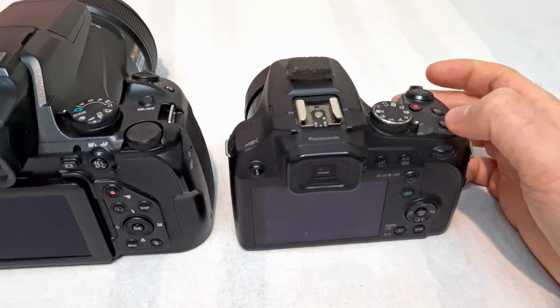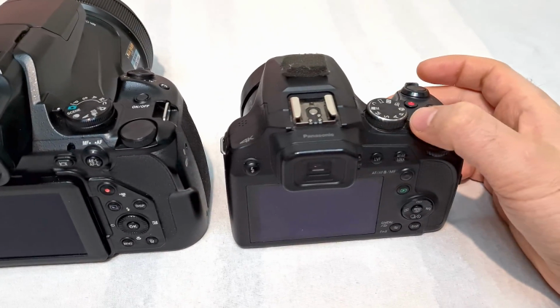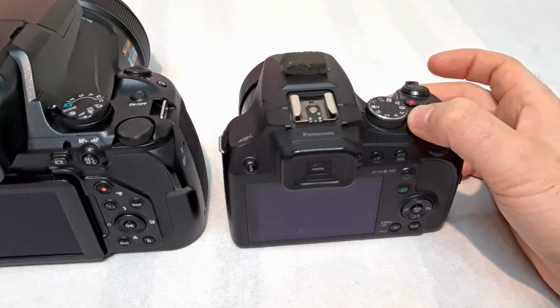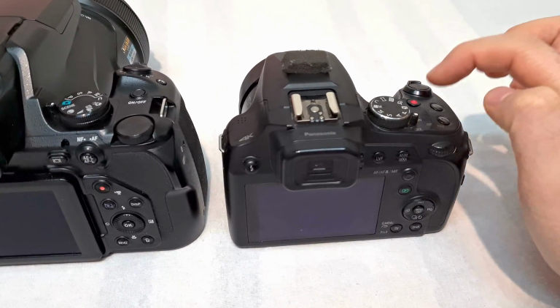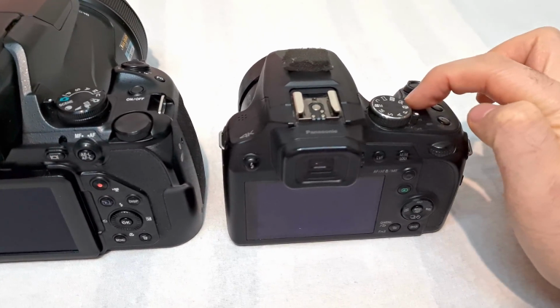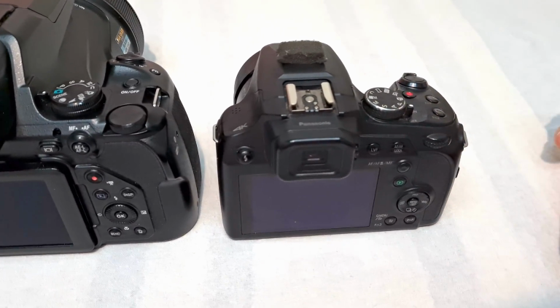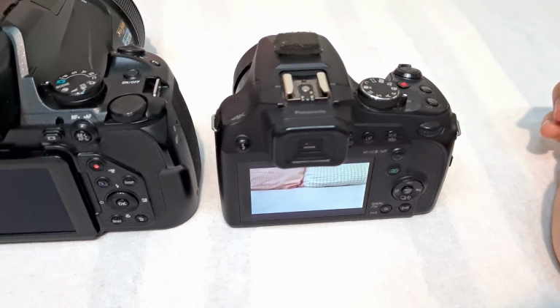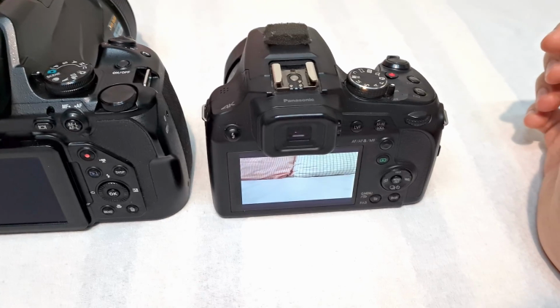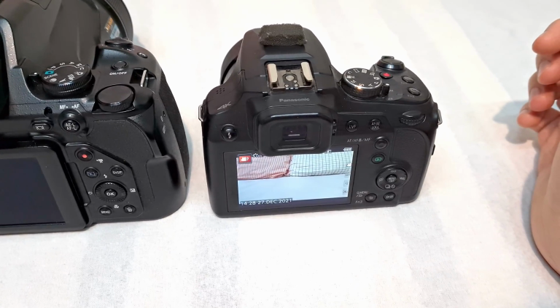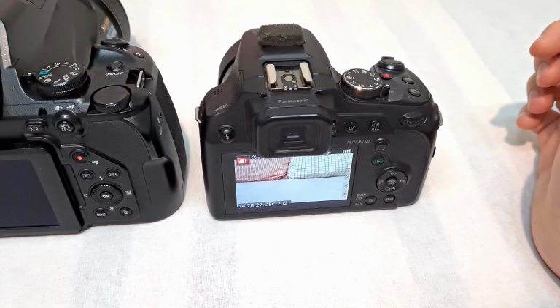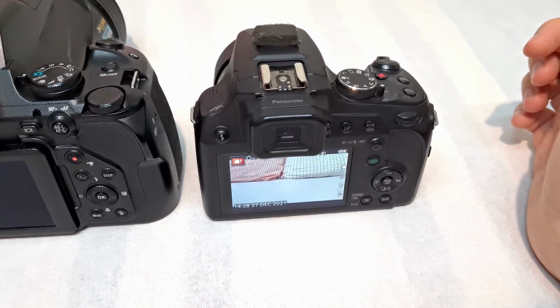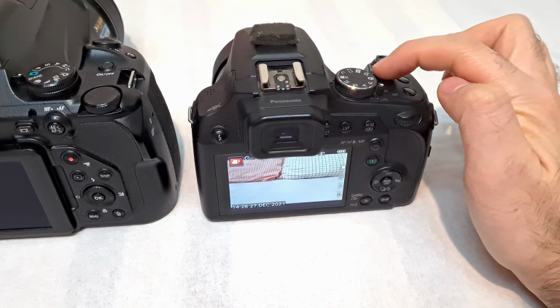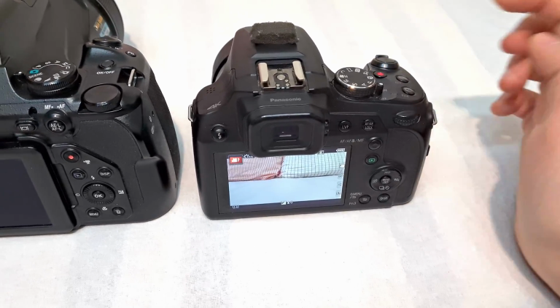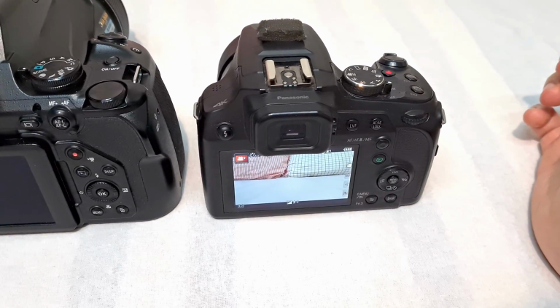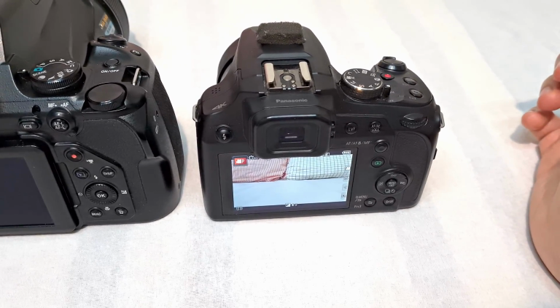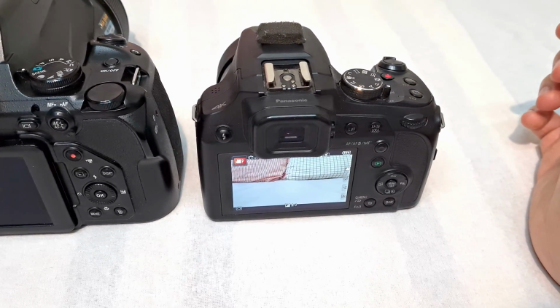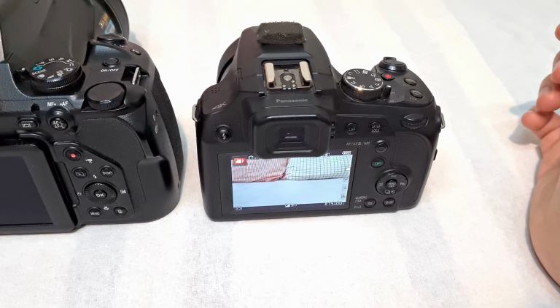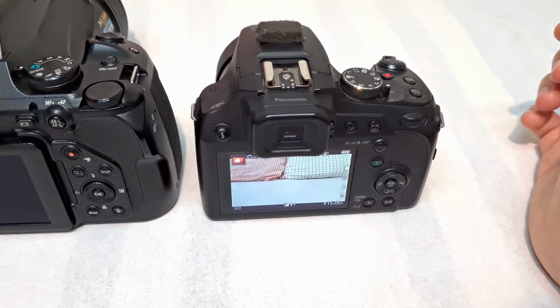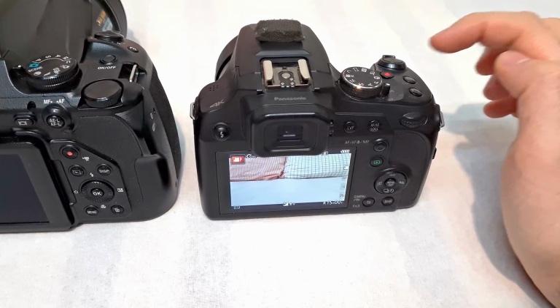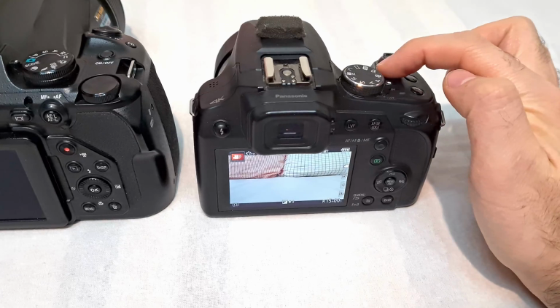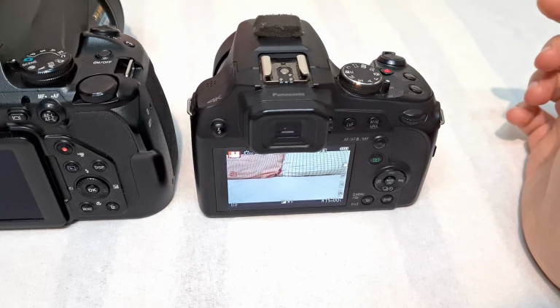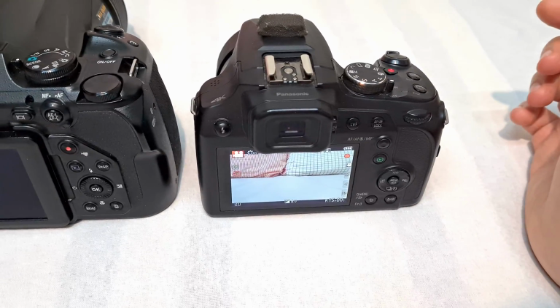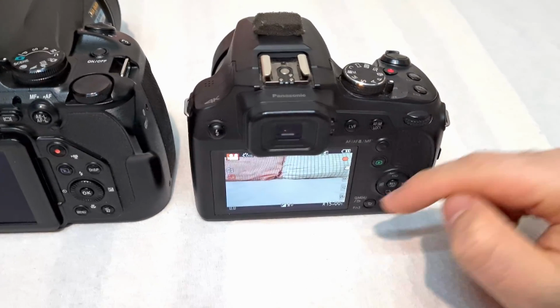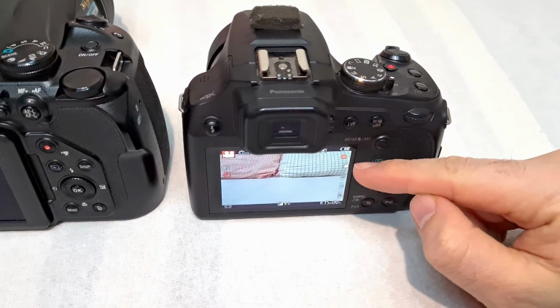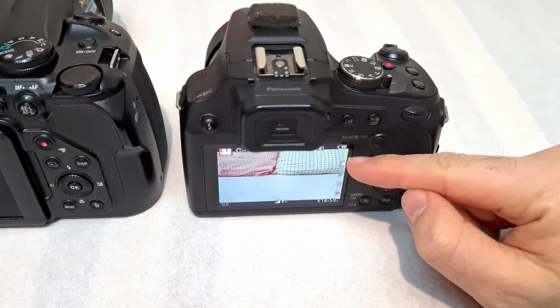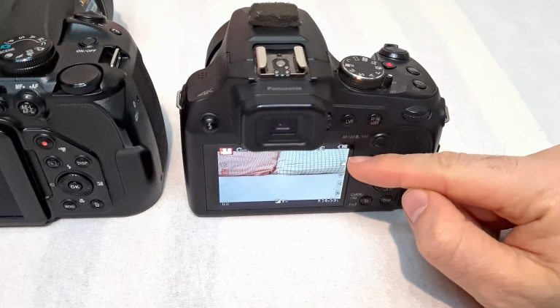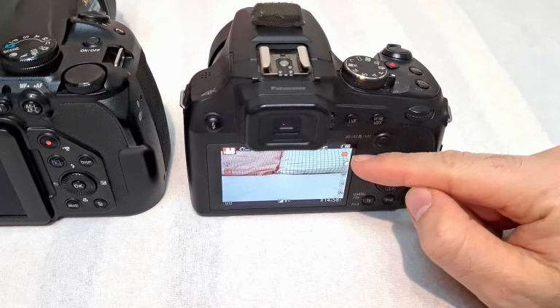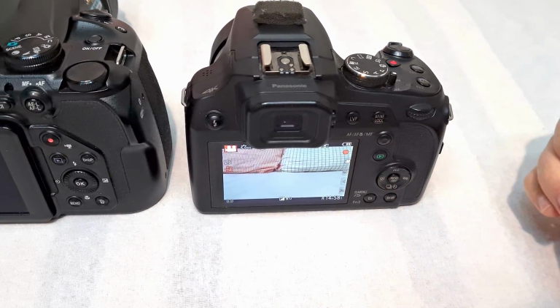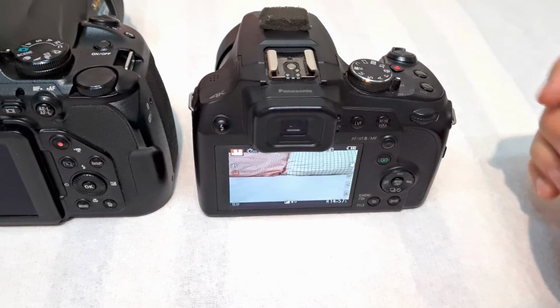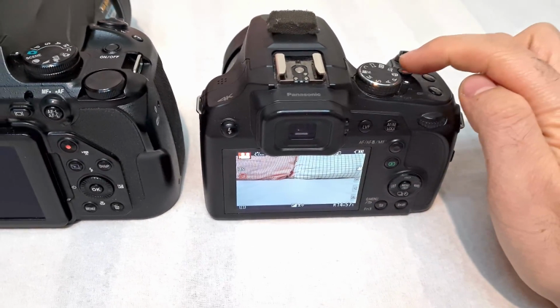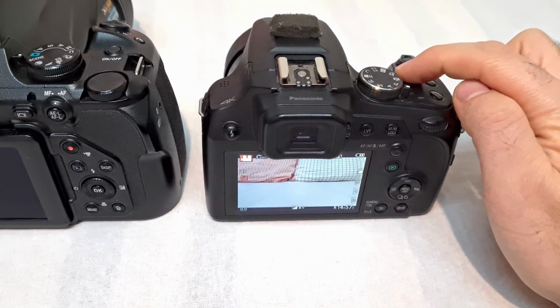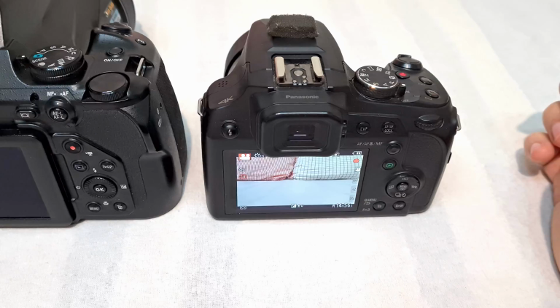Now on the FZ82, push that one and push the red one — and it didn't start the recording. I pressed it two times and only at the third time it's recording. So it's much slower.